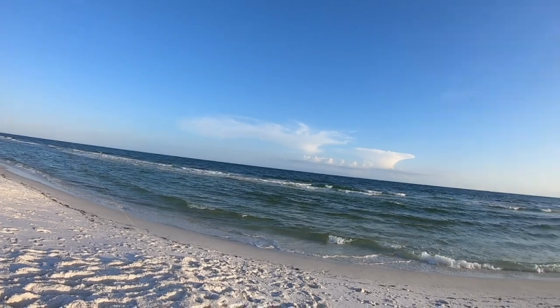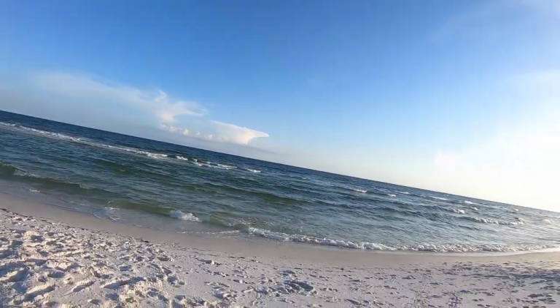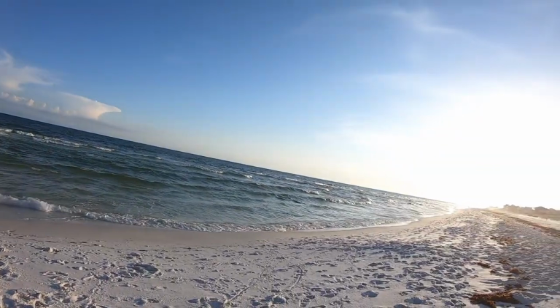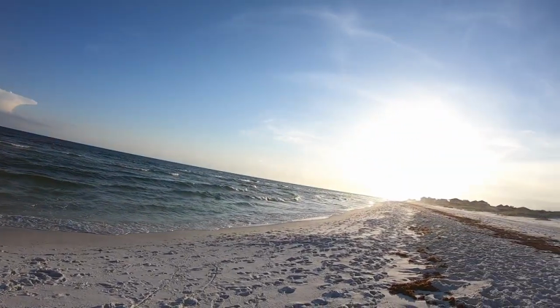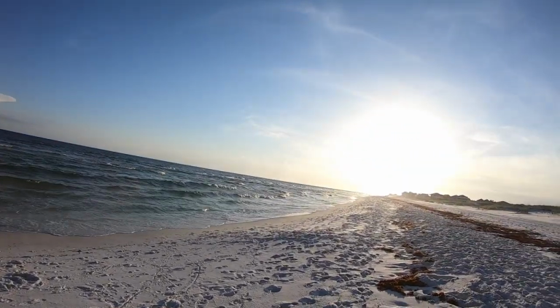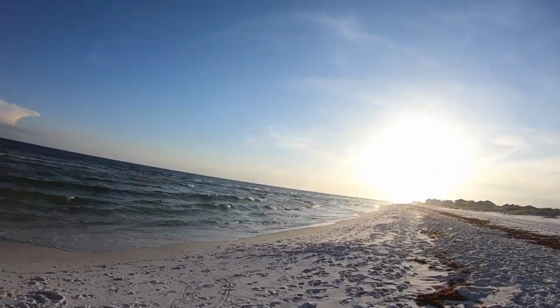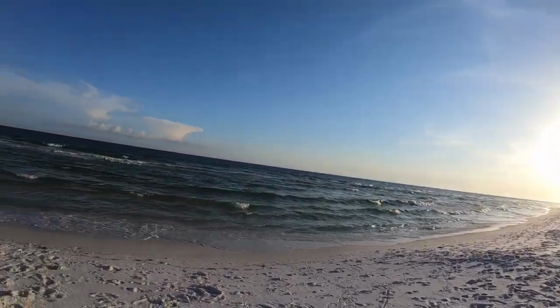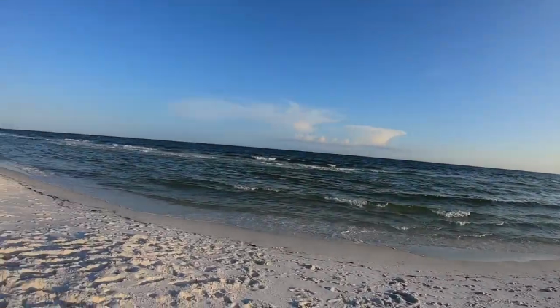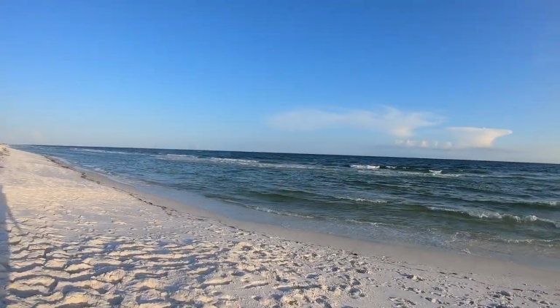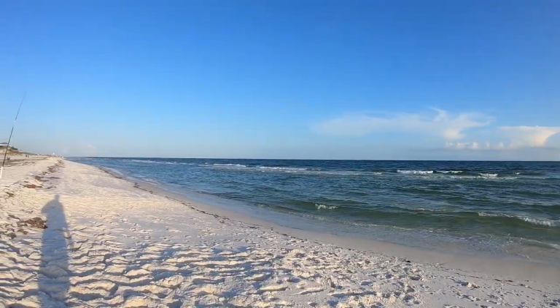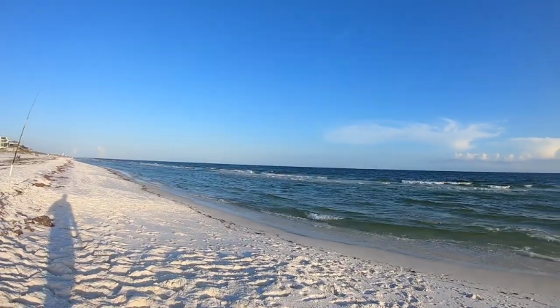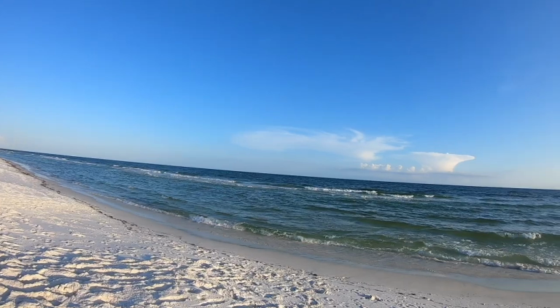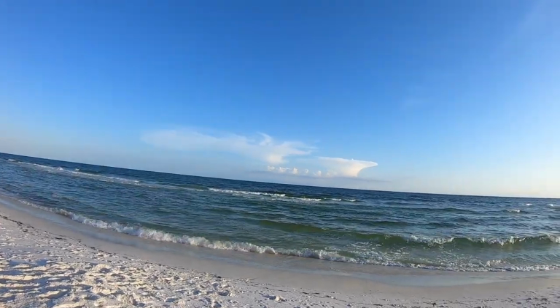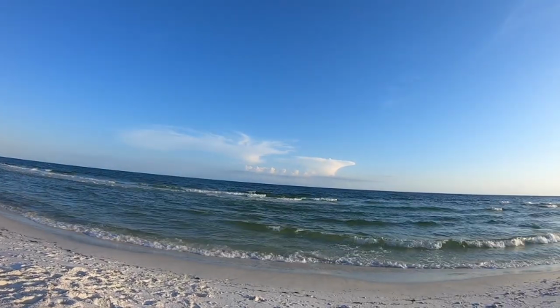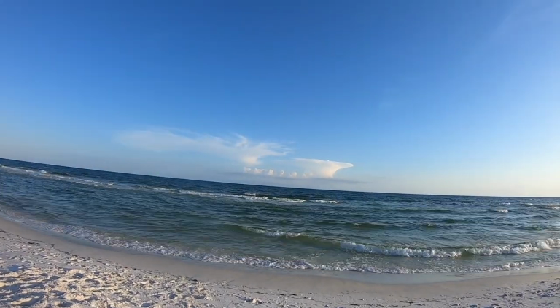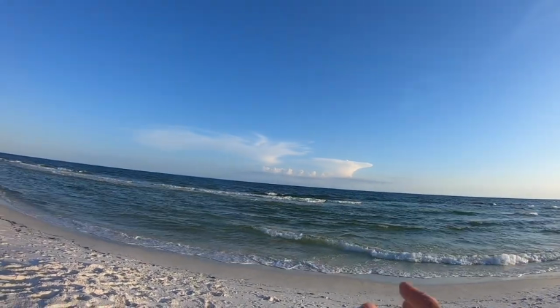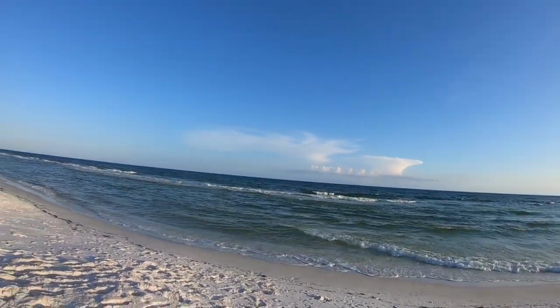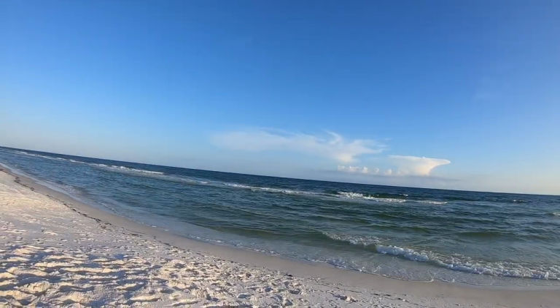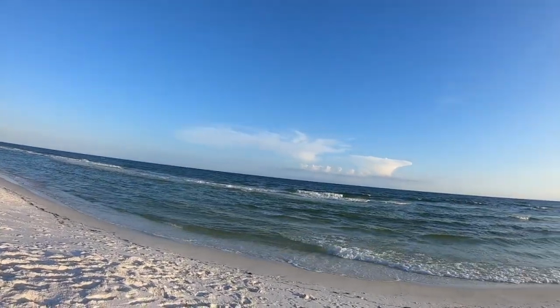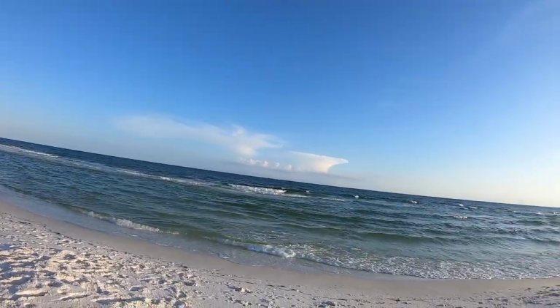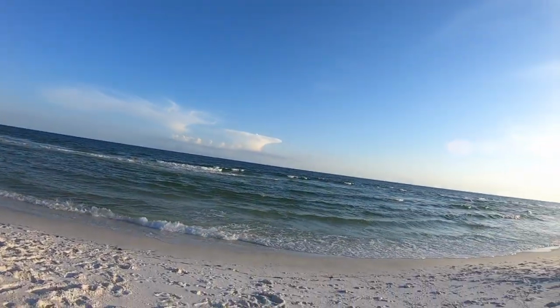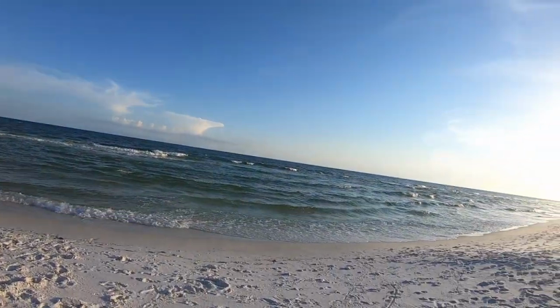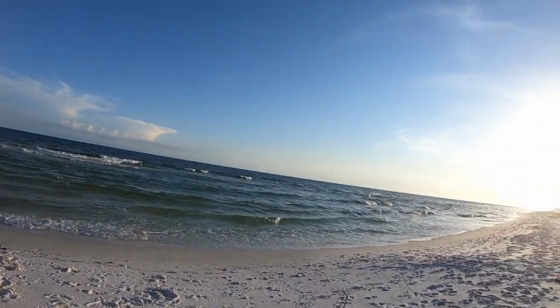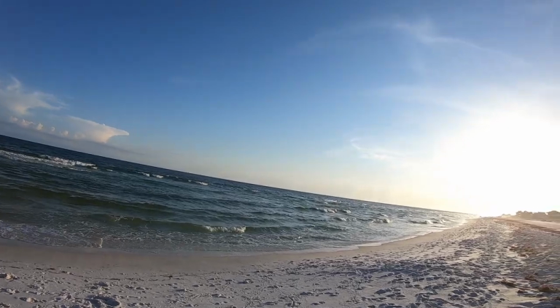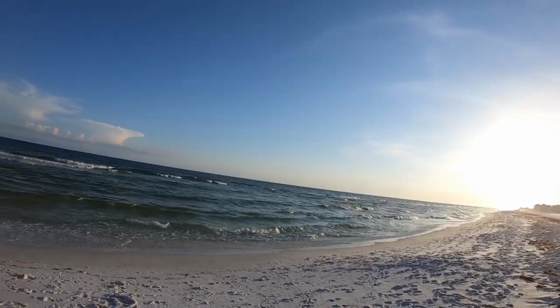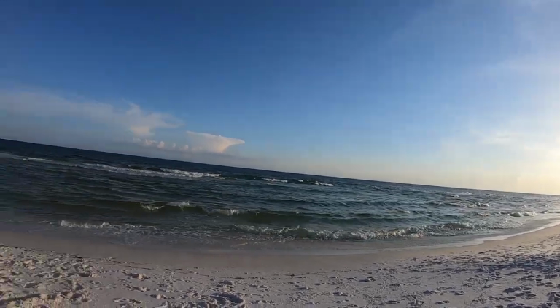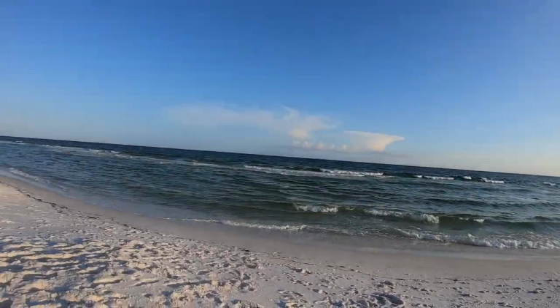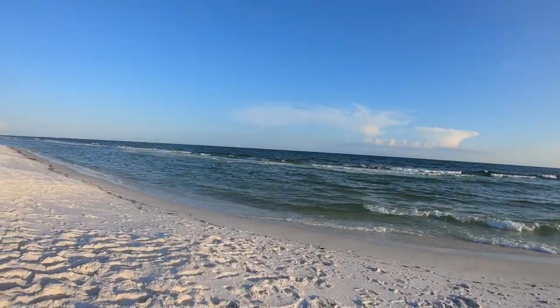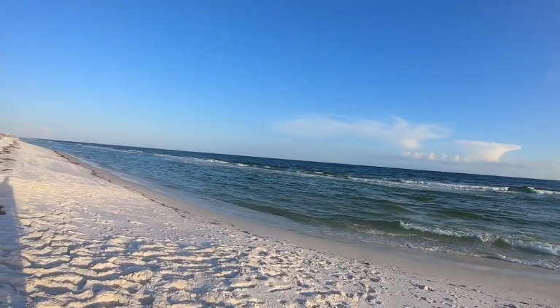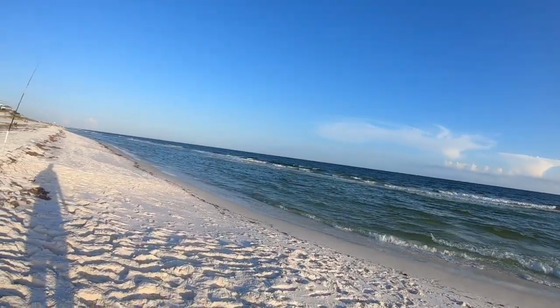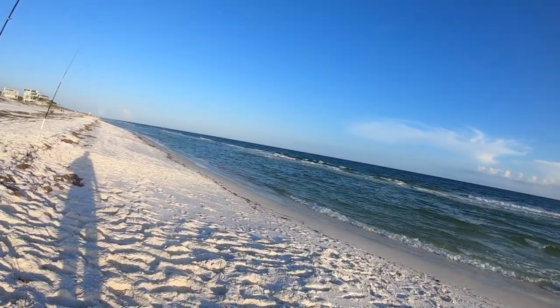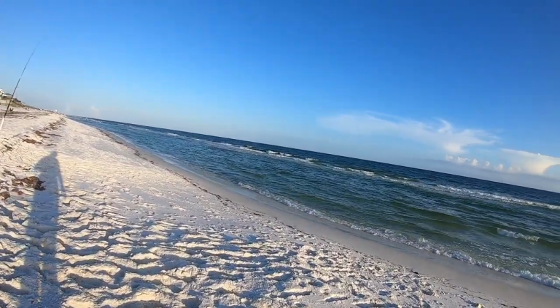Well howdy folks, we out here in Destin Florida and the Grayton Beach area, bouncing back and forth between them. Late May — good time for Pompano, a little earlier would have been better.